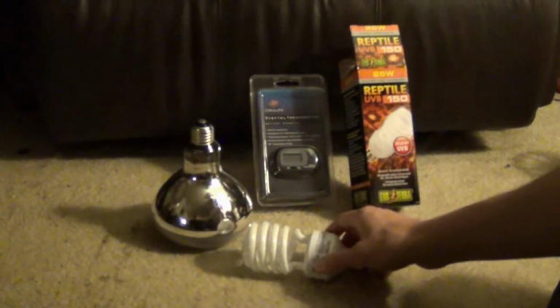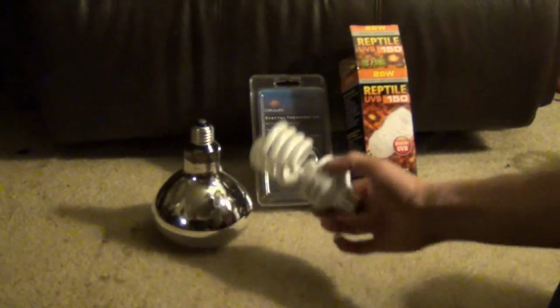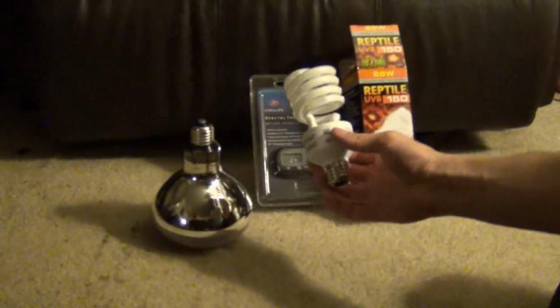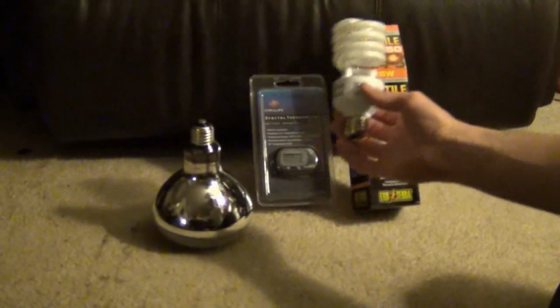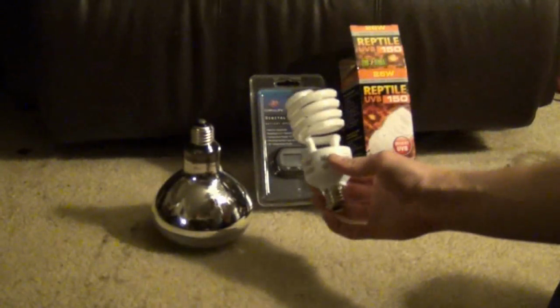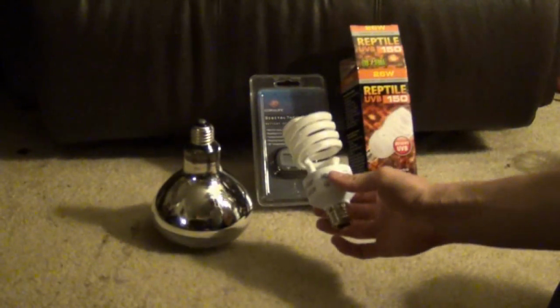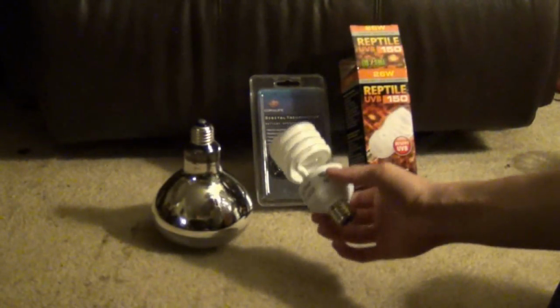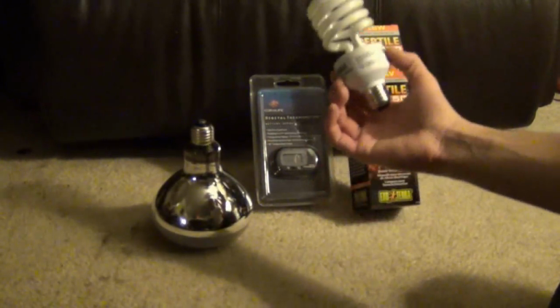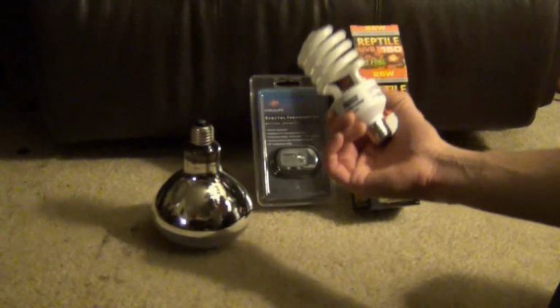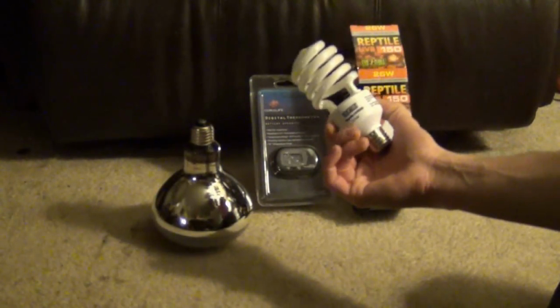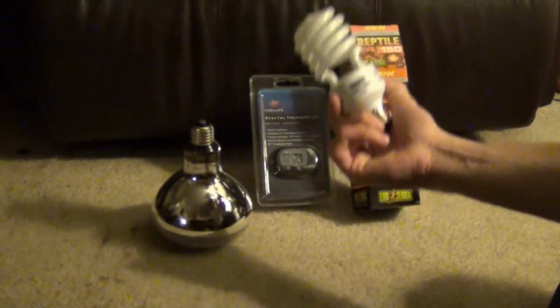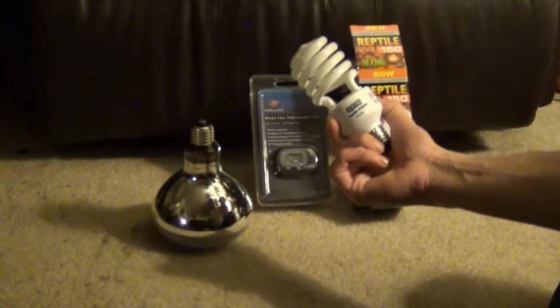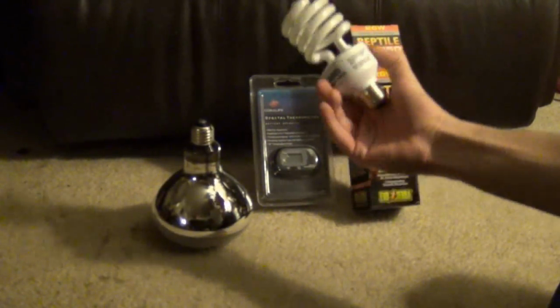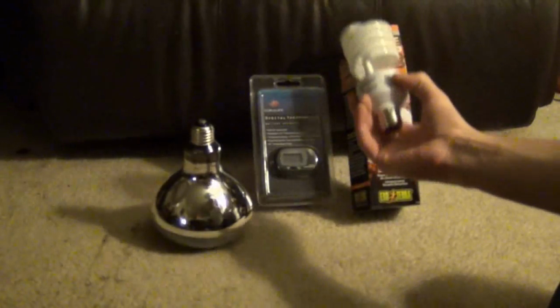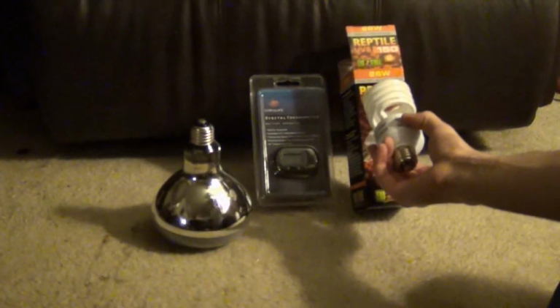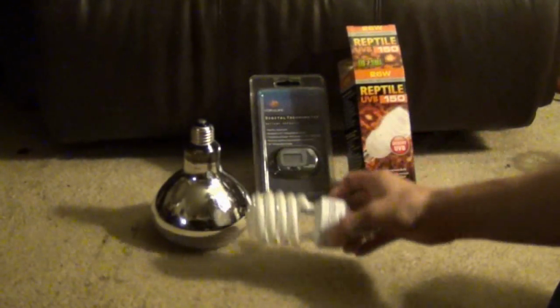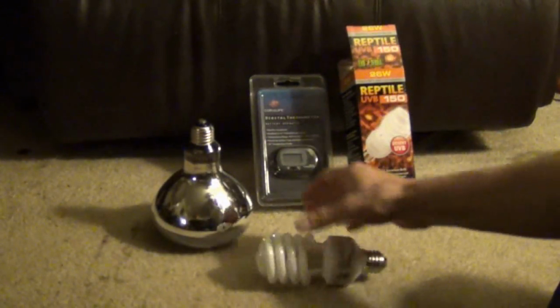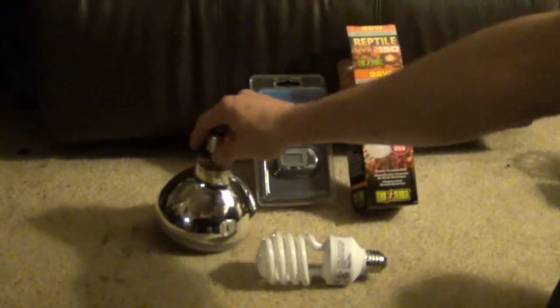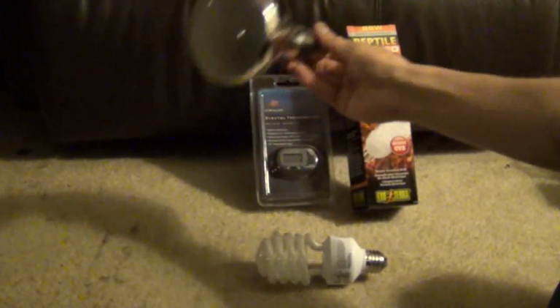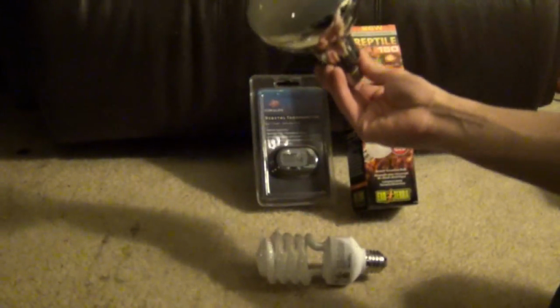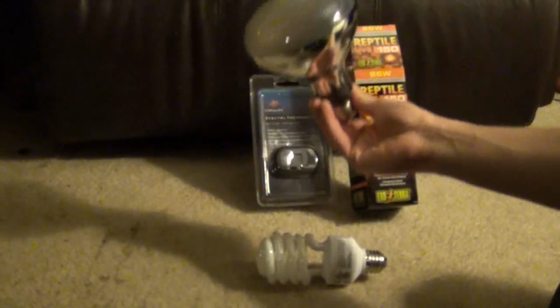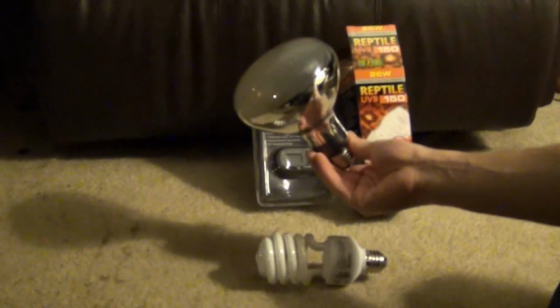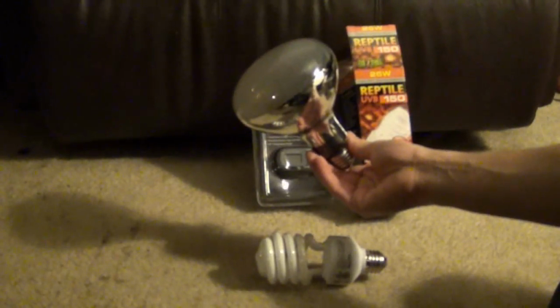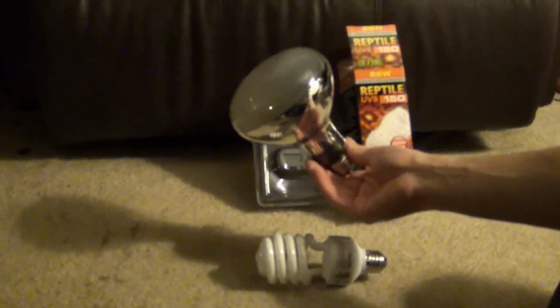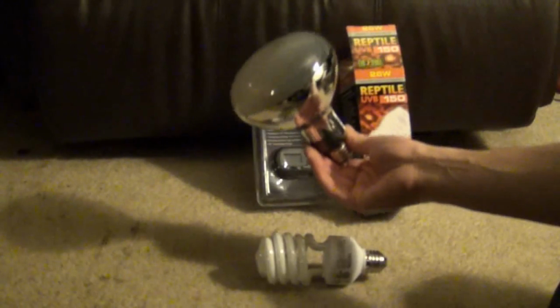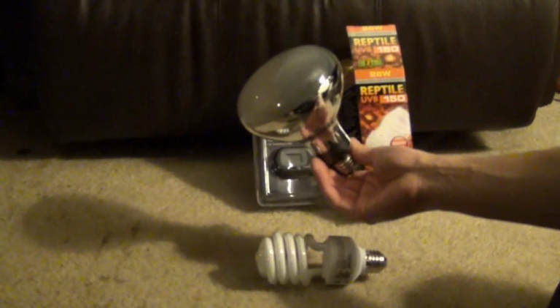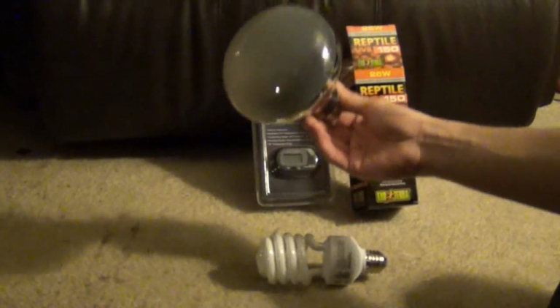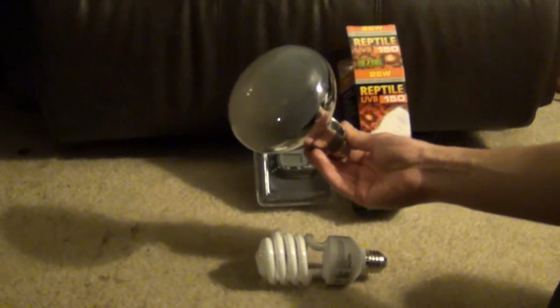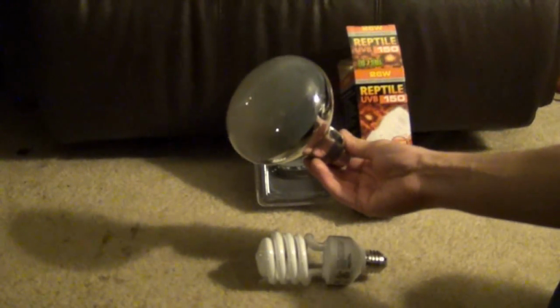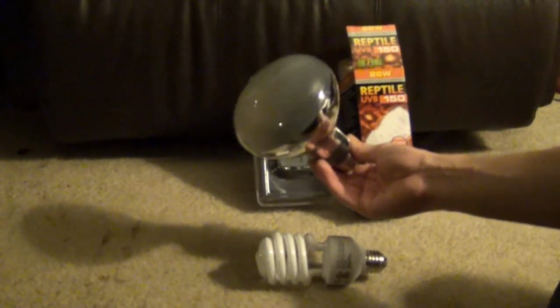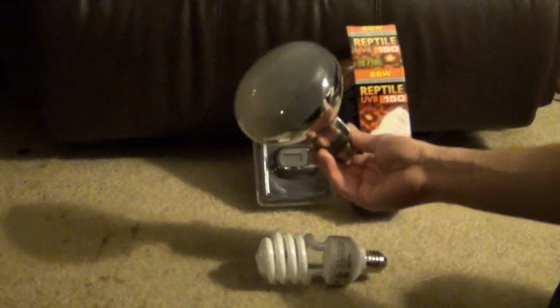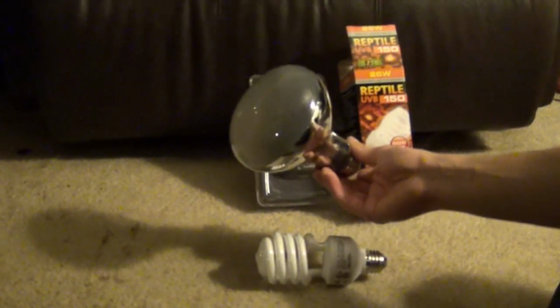If you have any questions about UVB lighting, let me know. You want to look for a fluorescent light that says UVB on the package, or a mercury vapor or metal halide — these will also say UVB on the package.